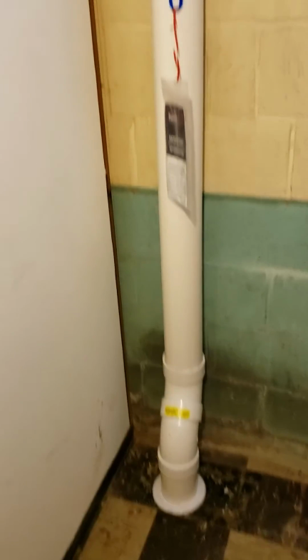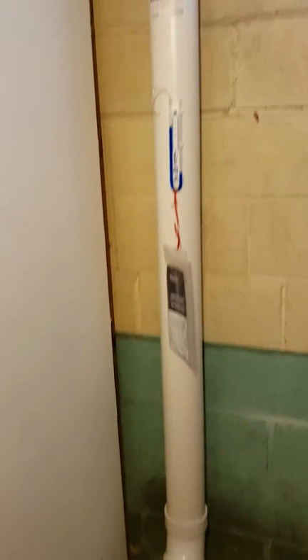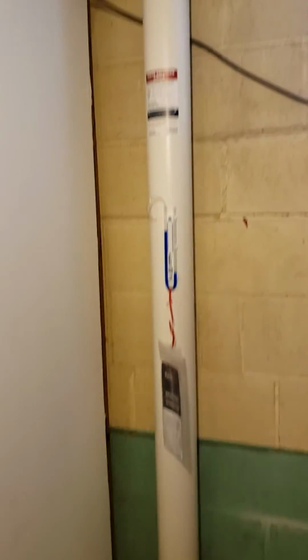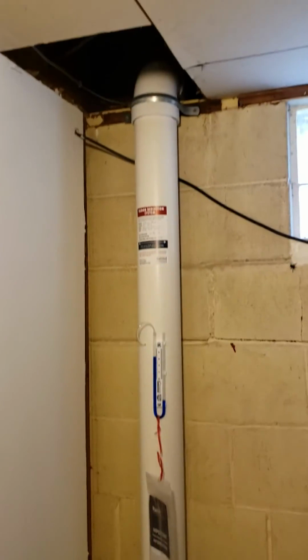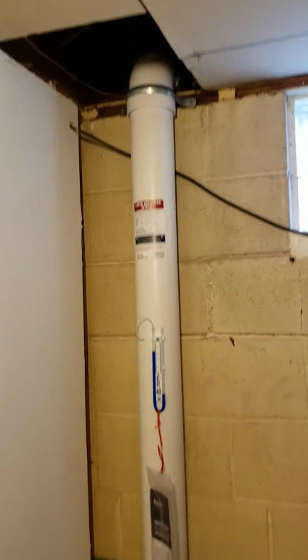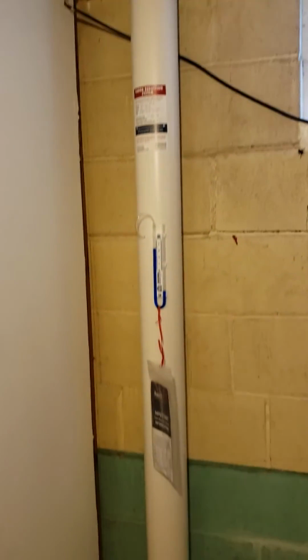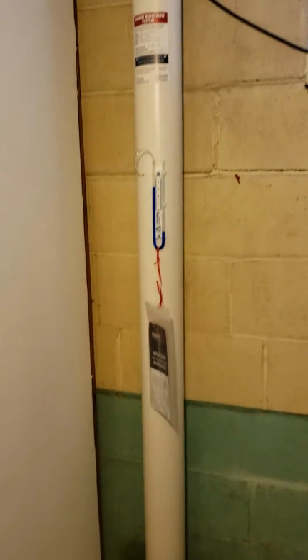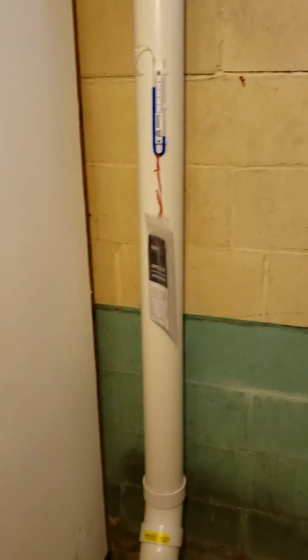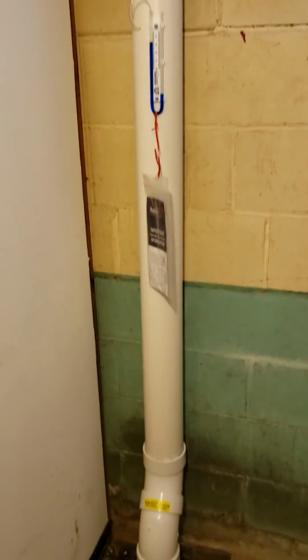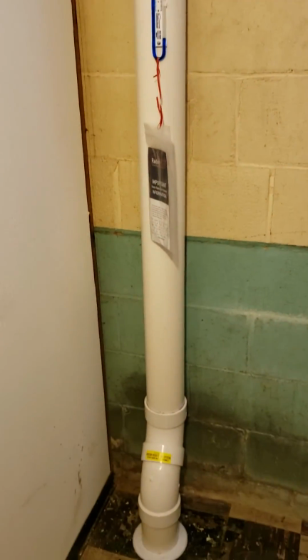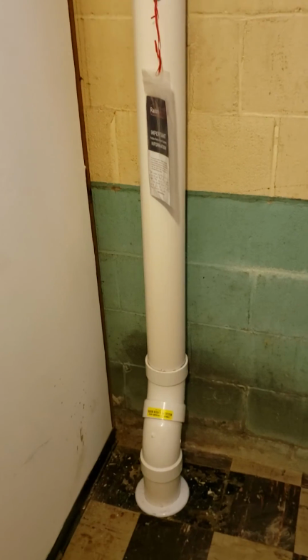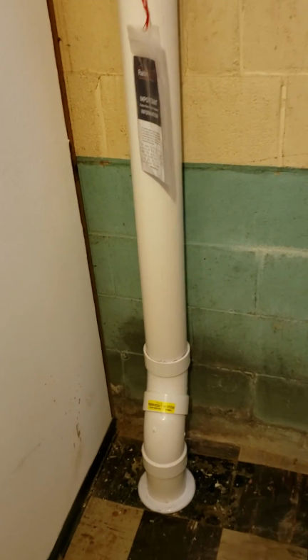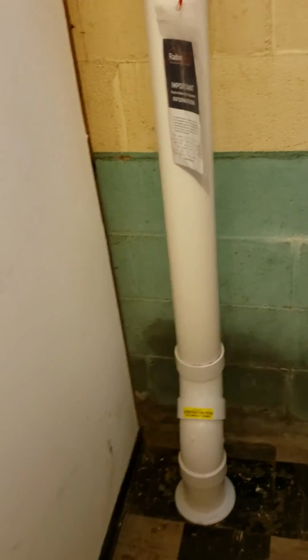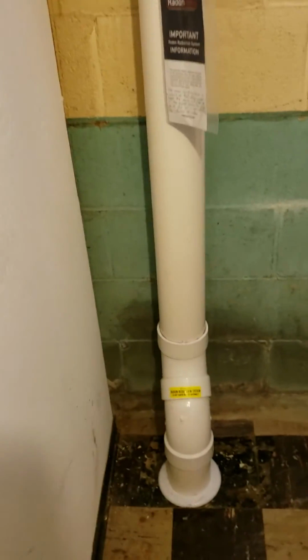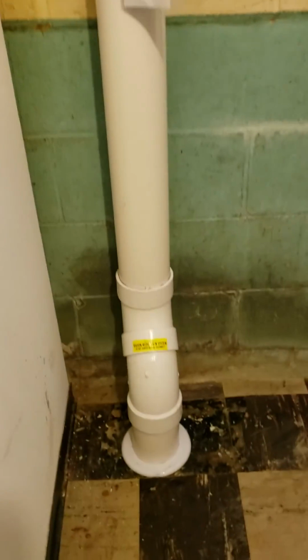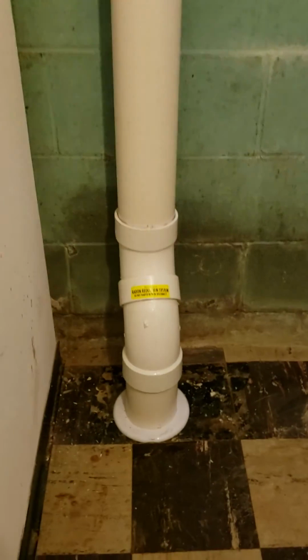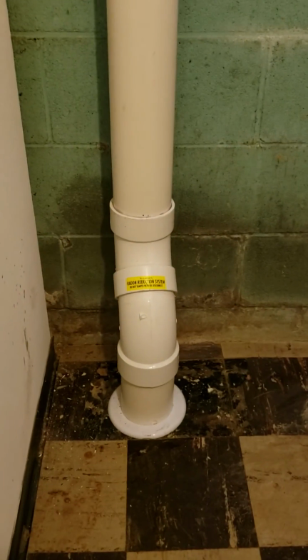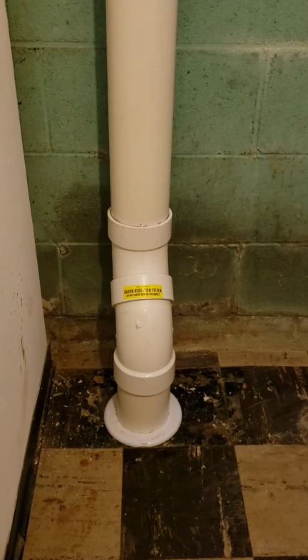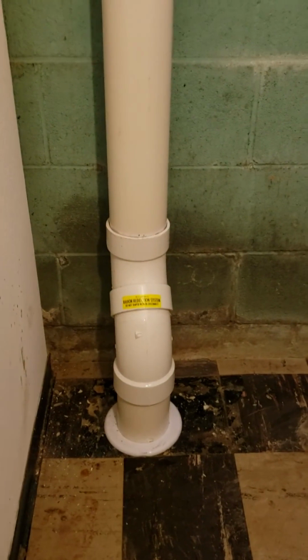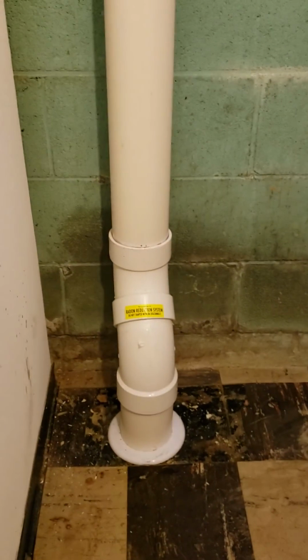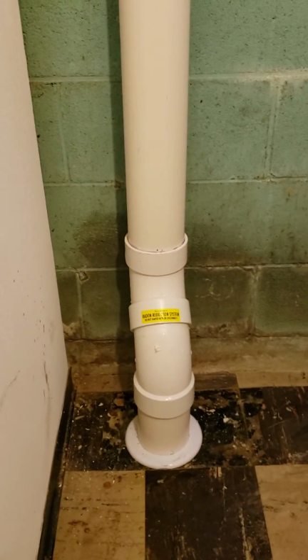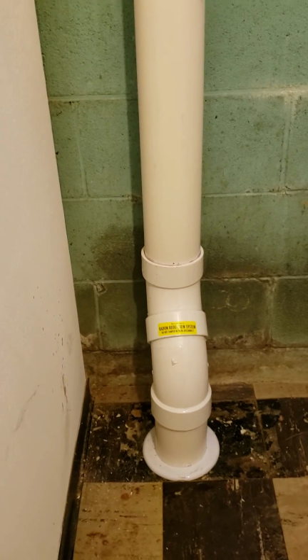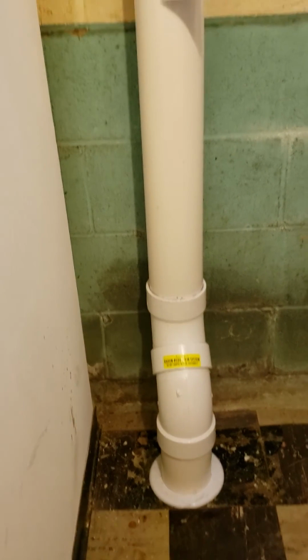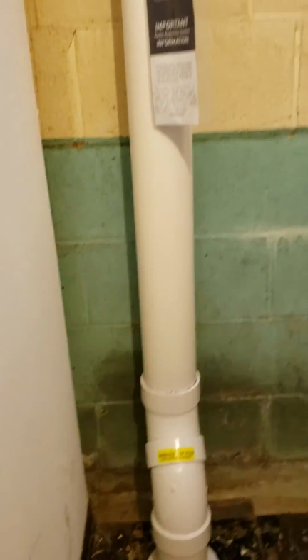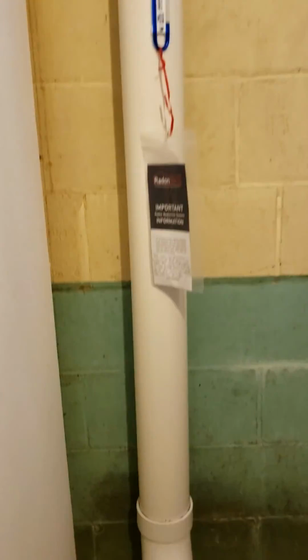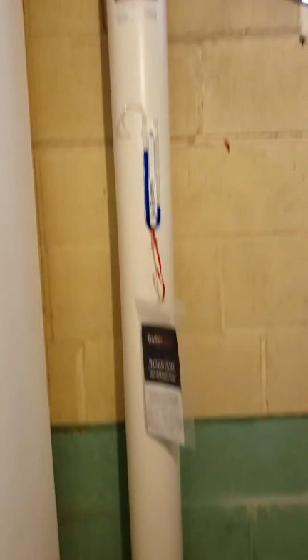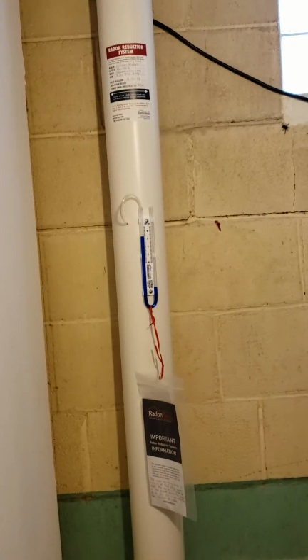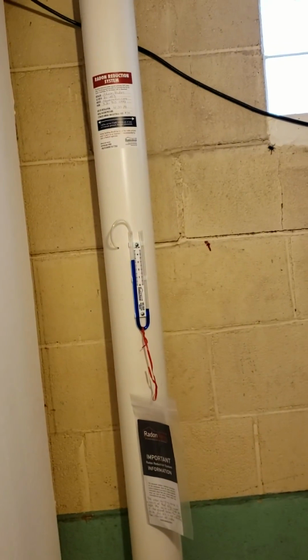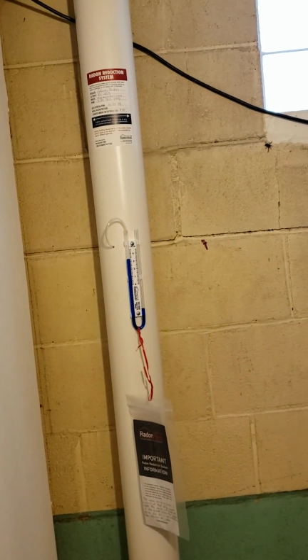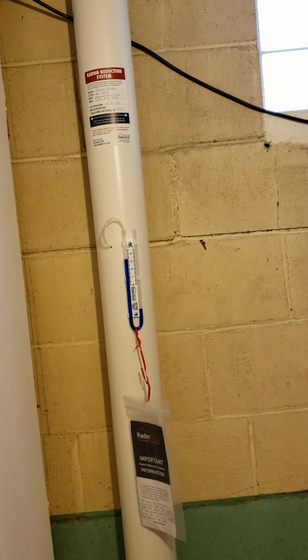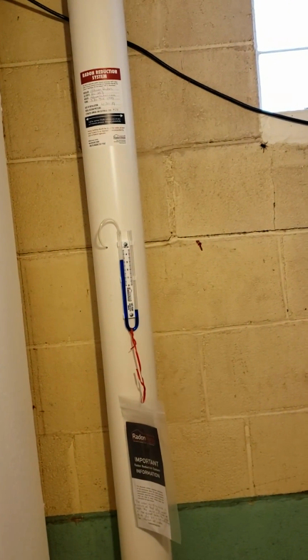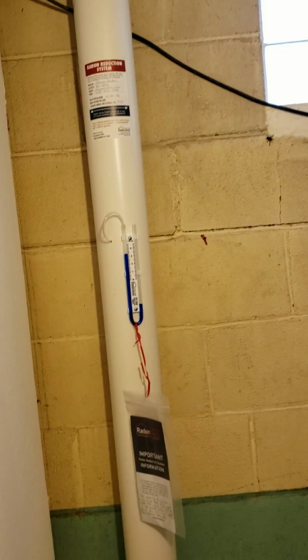It was making the noise when we ran the test, and the test came back fine. So it's obviously not affecting our ability to reduce the radon. If you have any questions, visit the website akronradon.com.